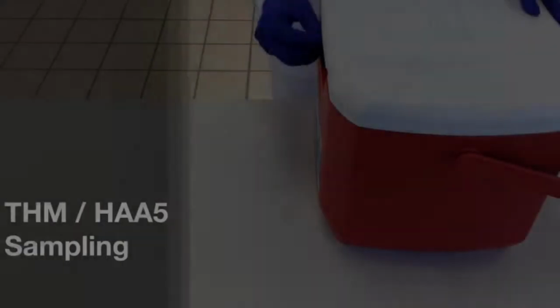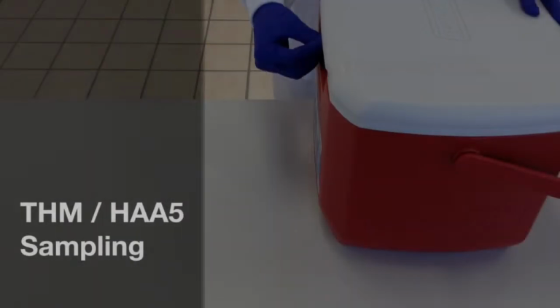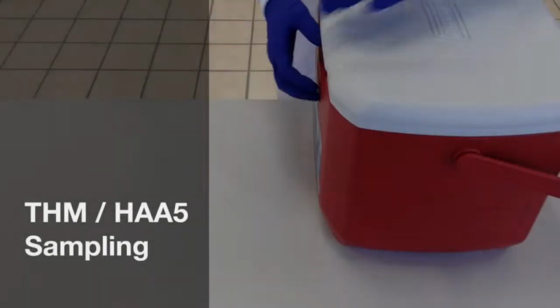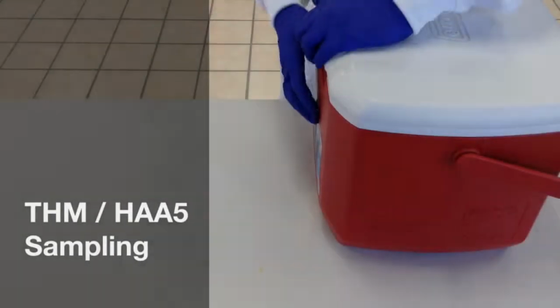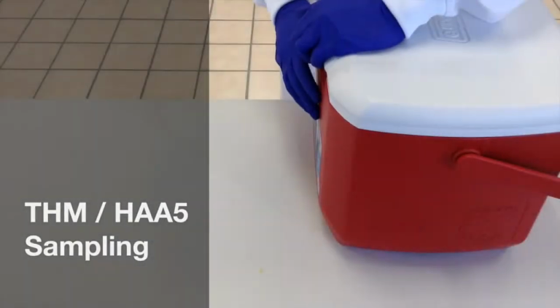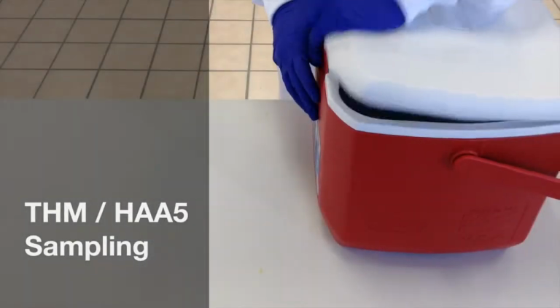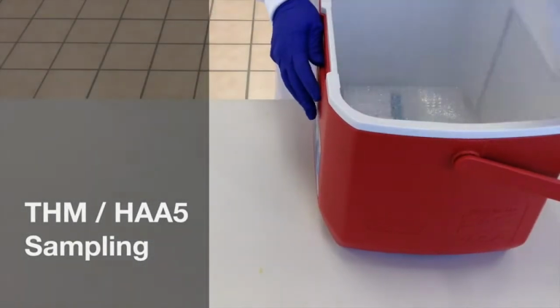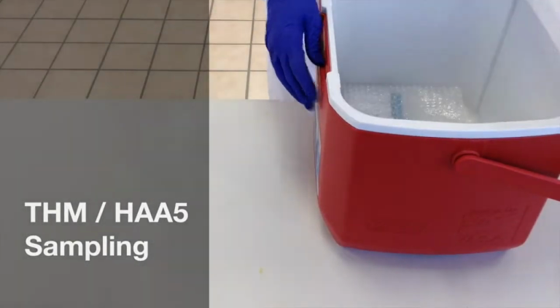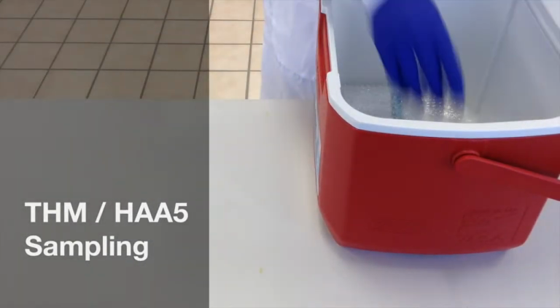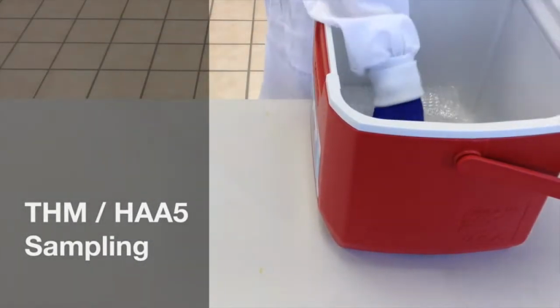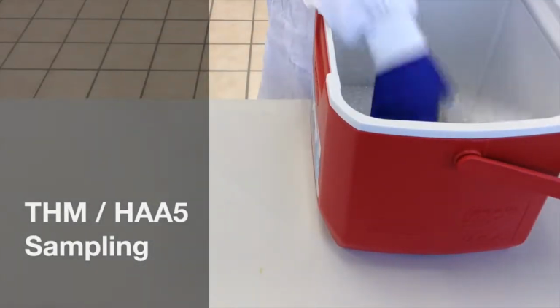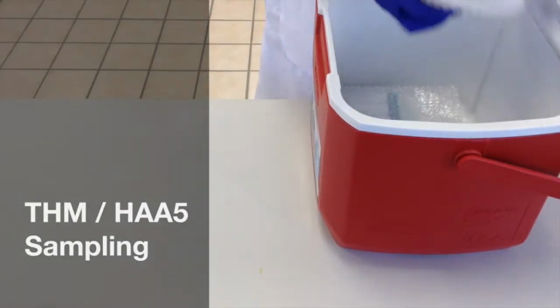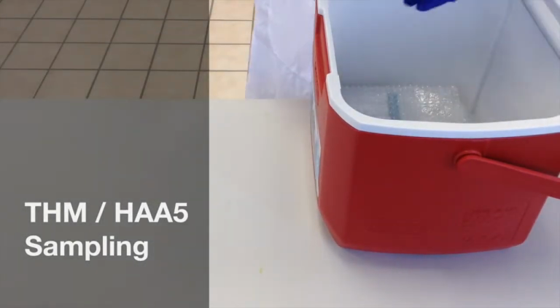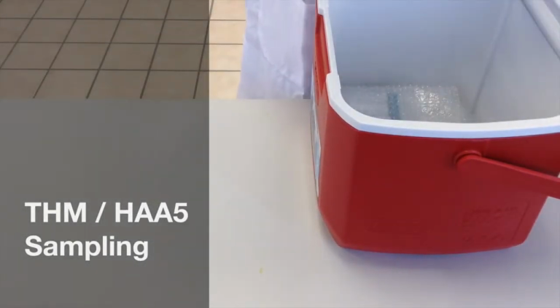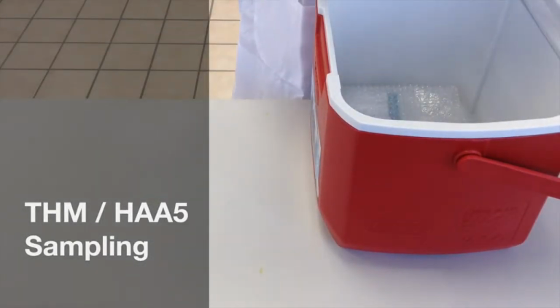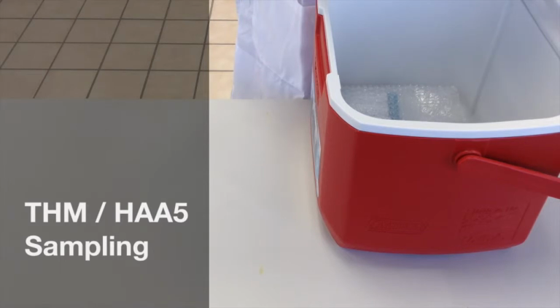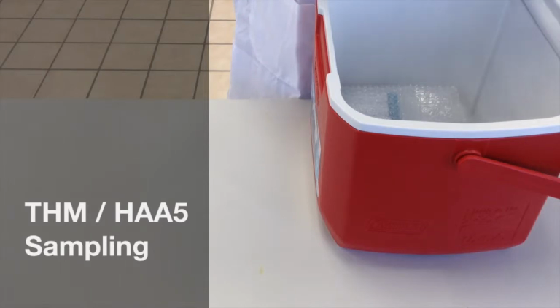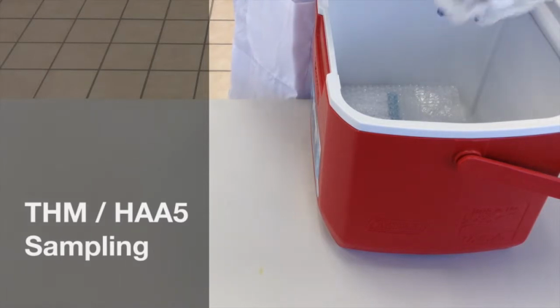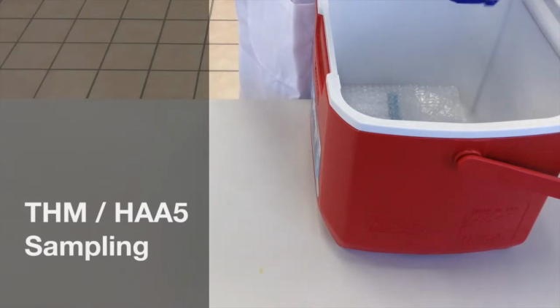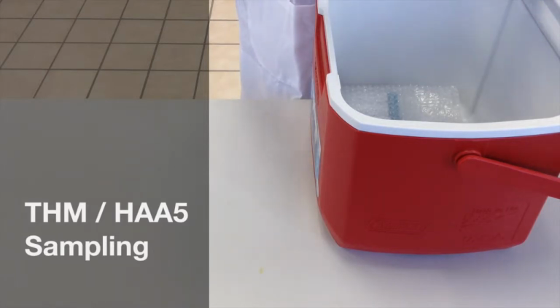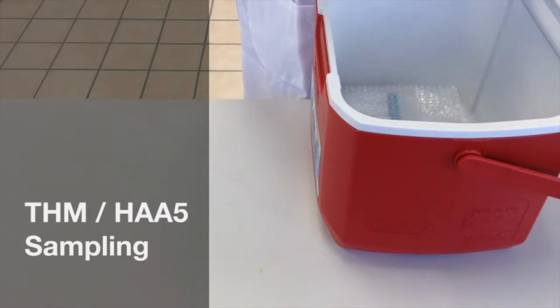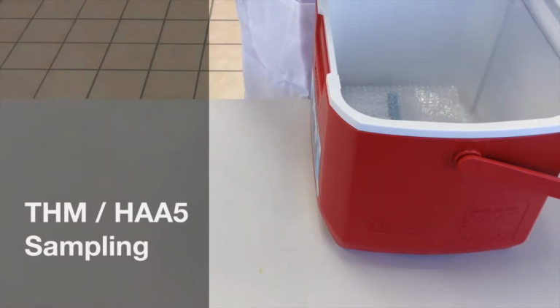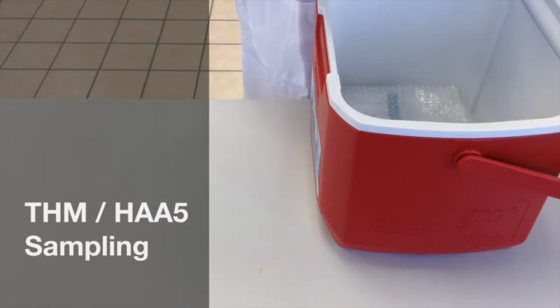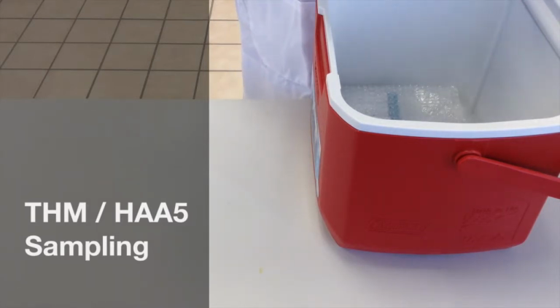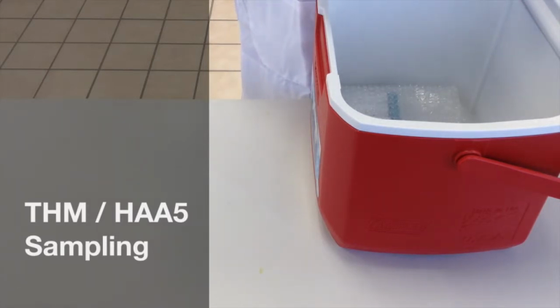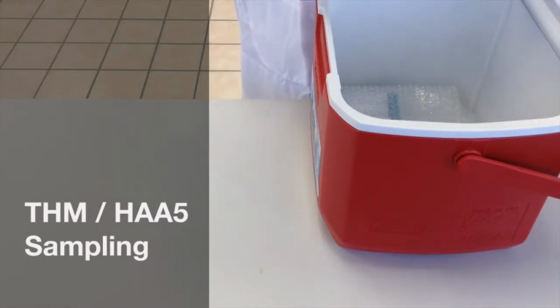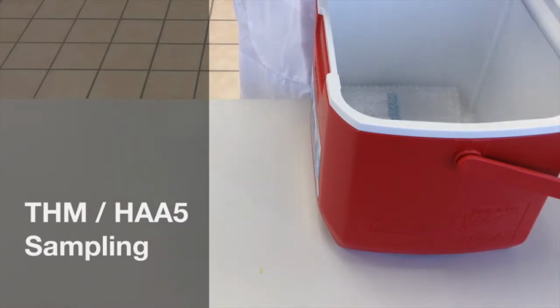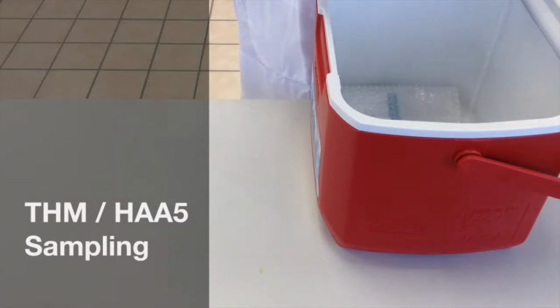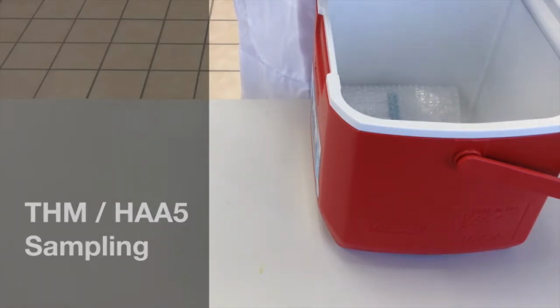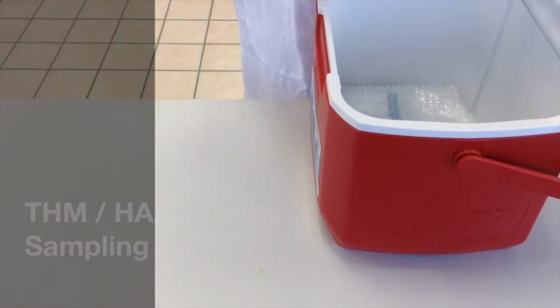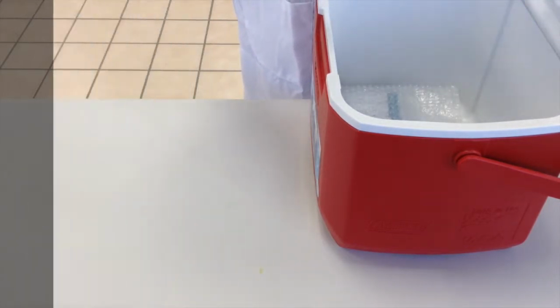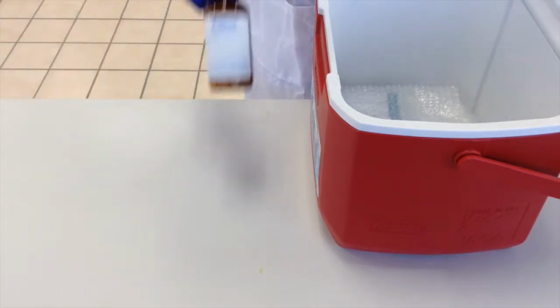Proper sampling techniques and sample handling are crucial to obtain defensible data. This video provides instruction on collecting samples for trihalomethanes and haloacetic acids.